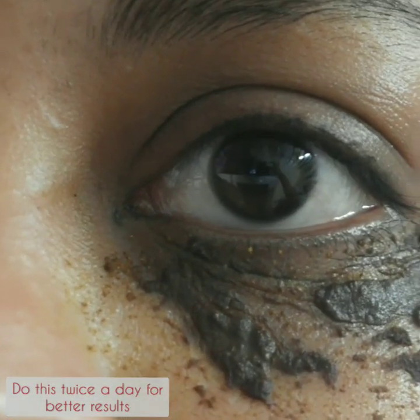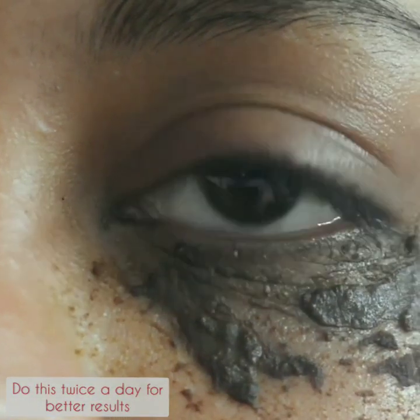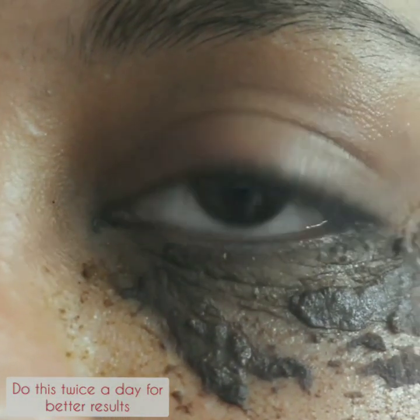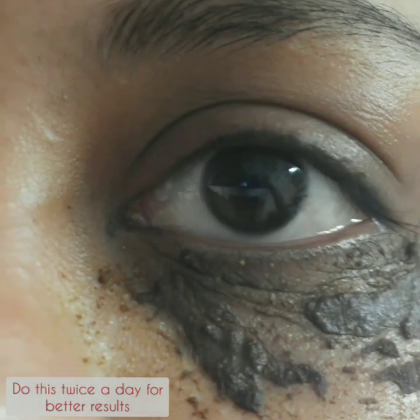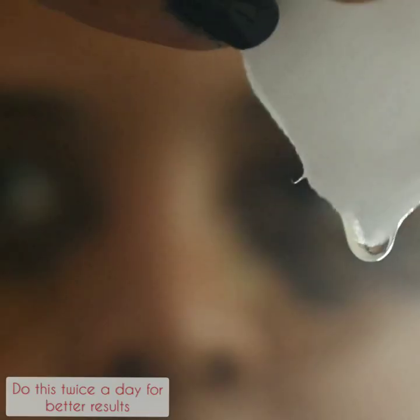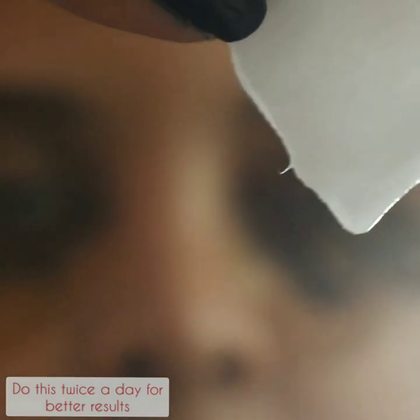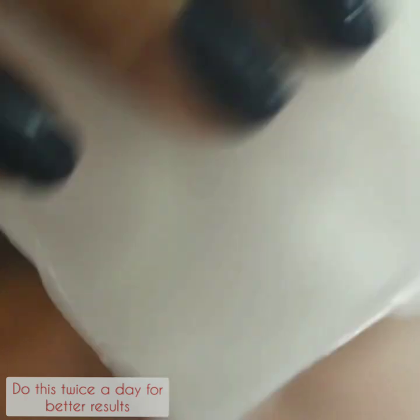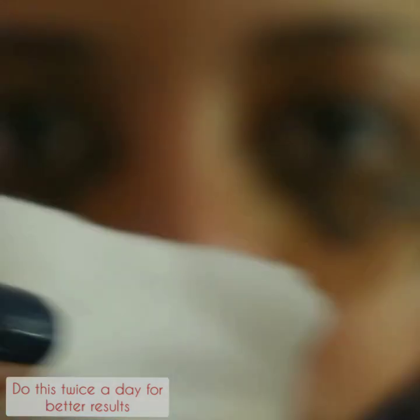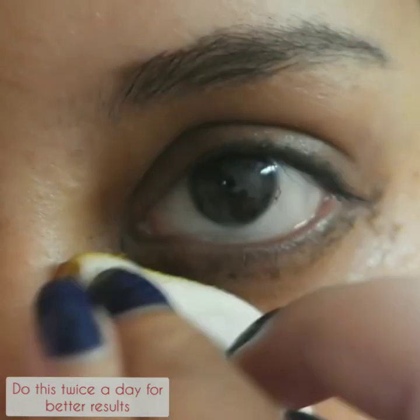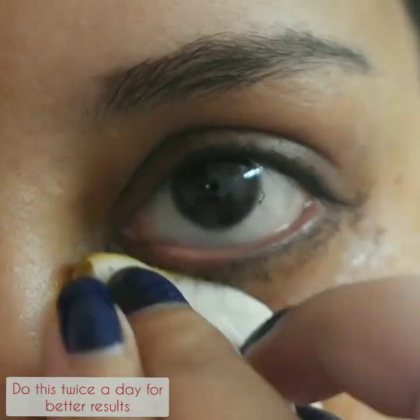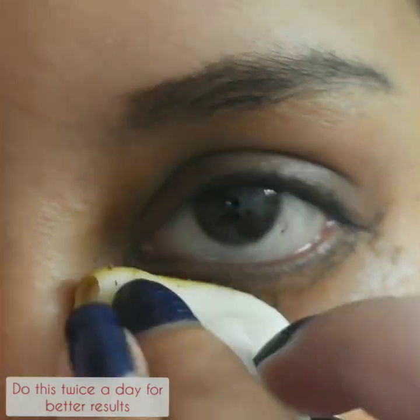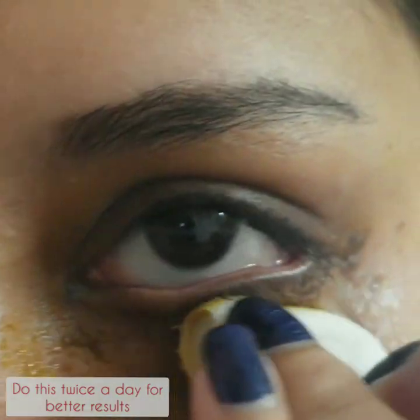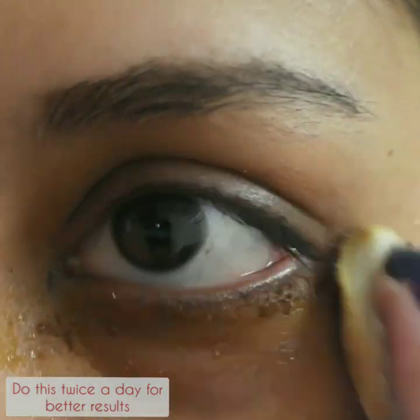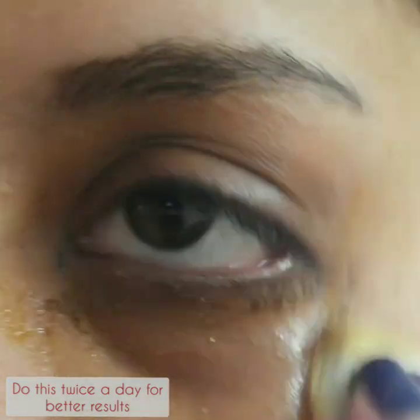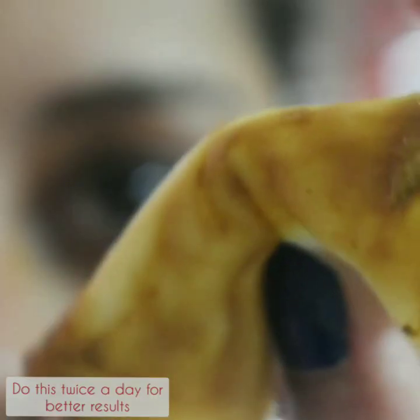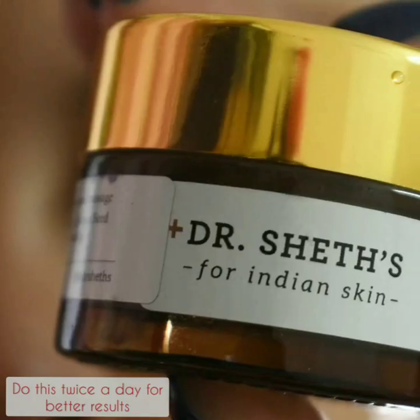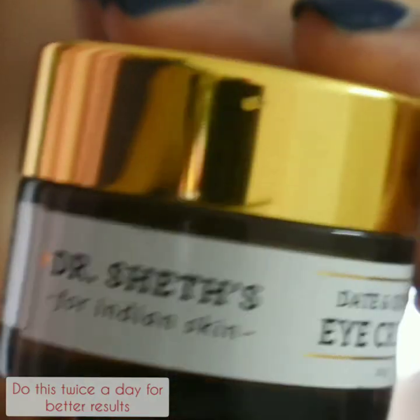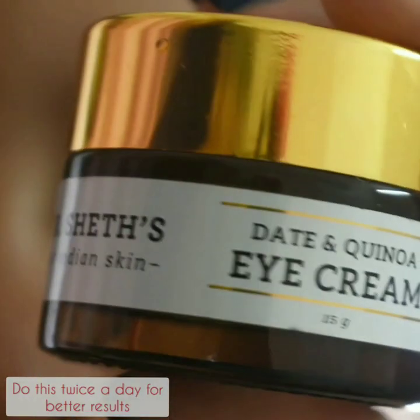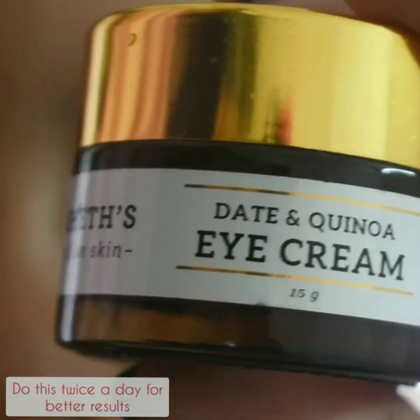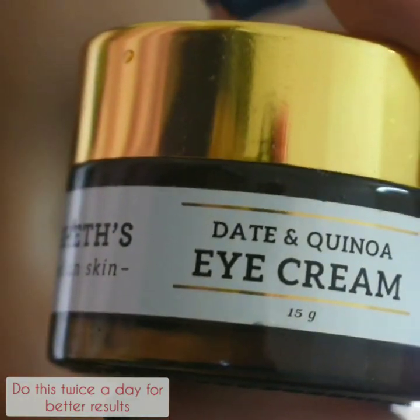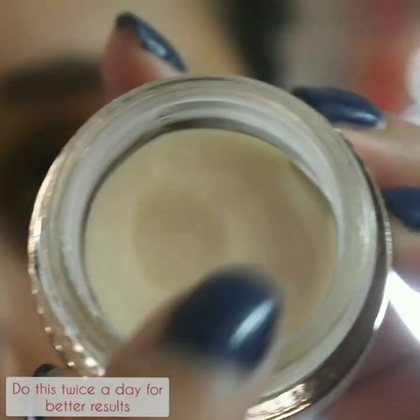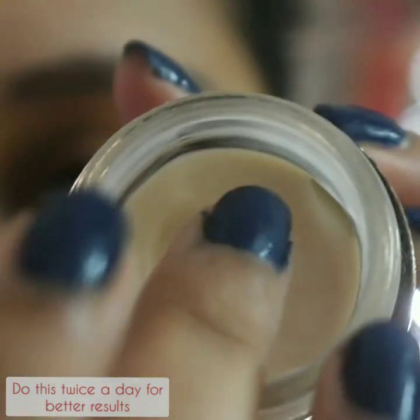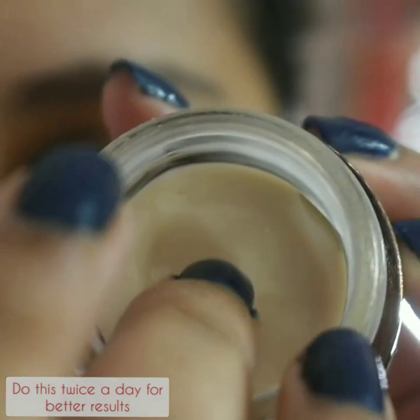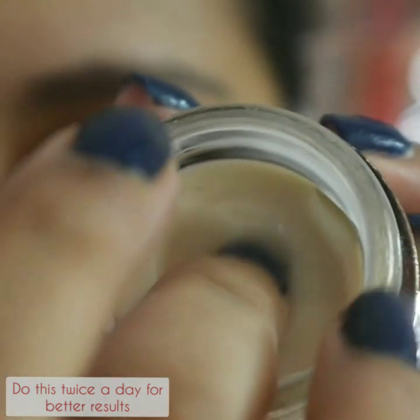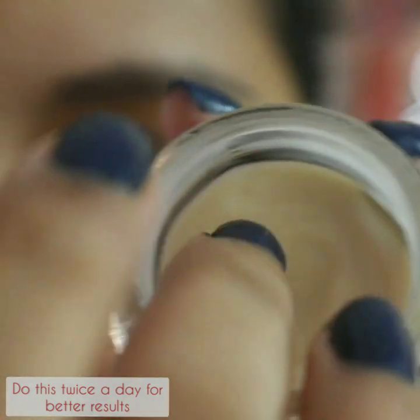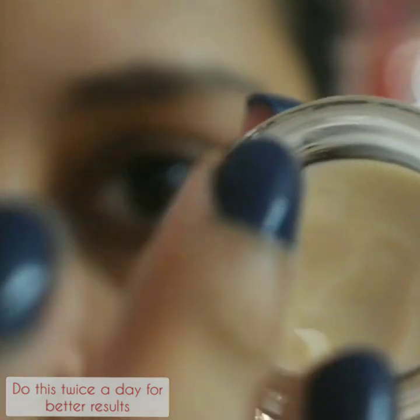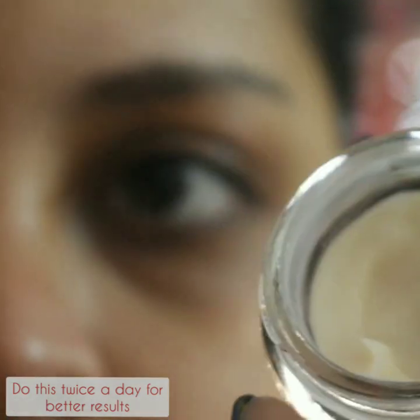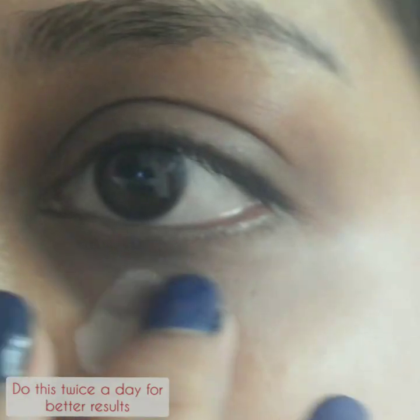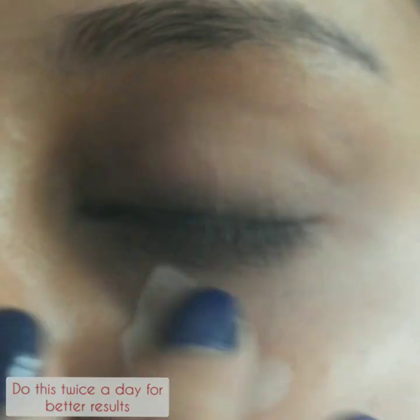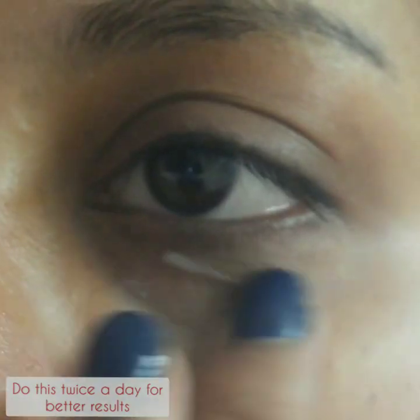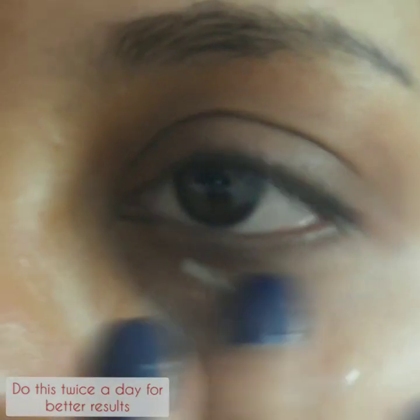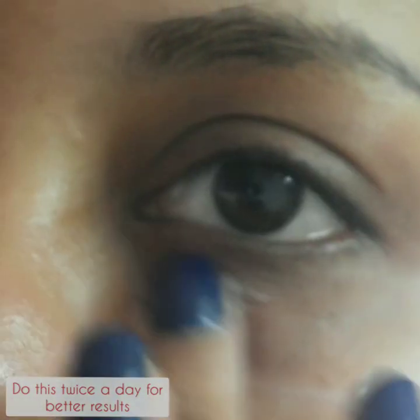After 10 minutes it will dry up. You just need to wash it off with a damp cotton pad, and then apply any eye cream that you have. I'm using Dr. Shade's eye cream.